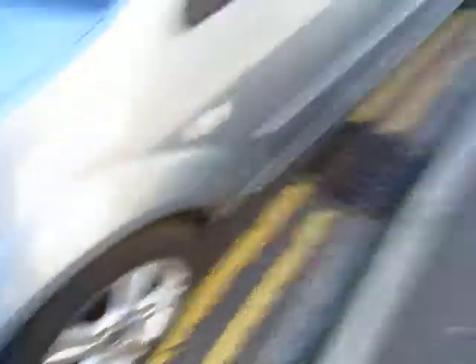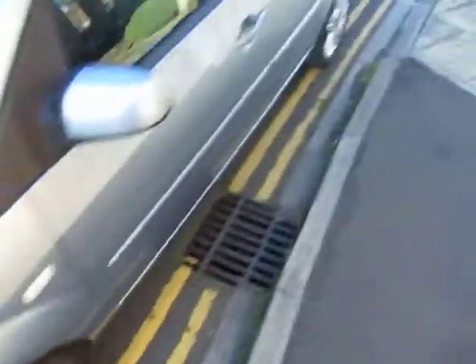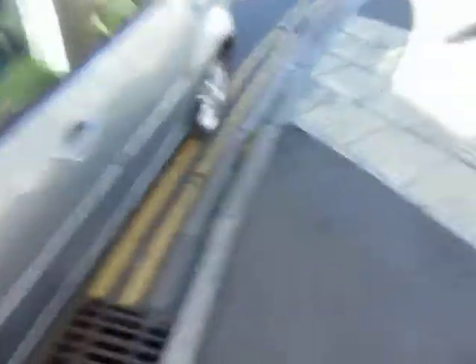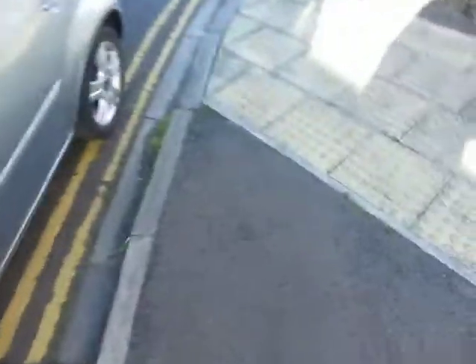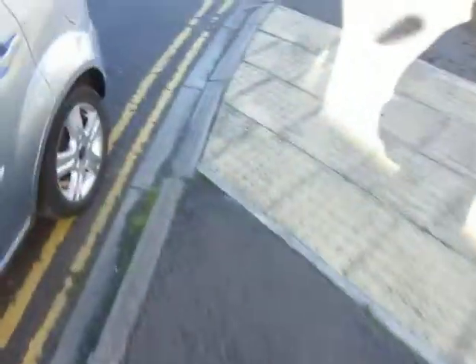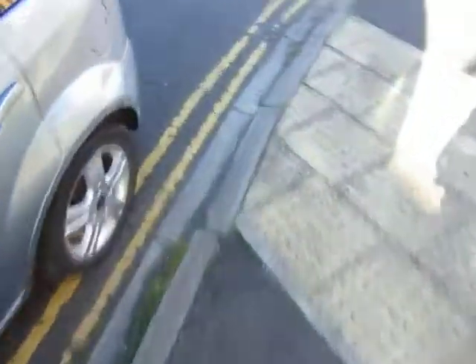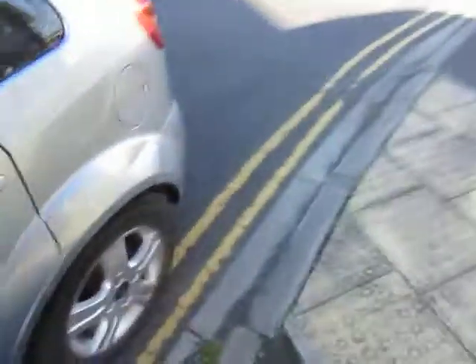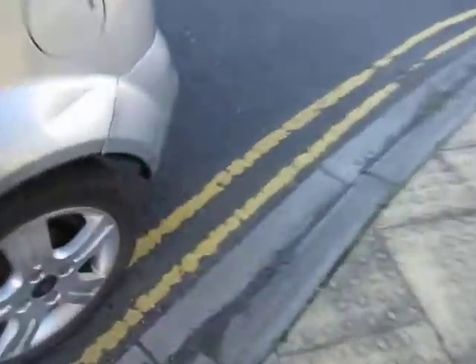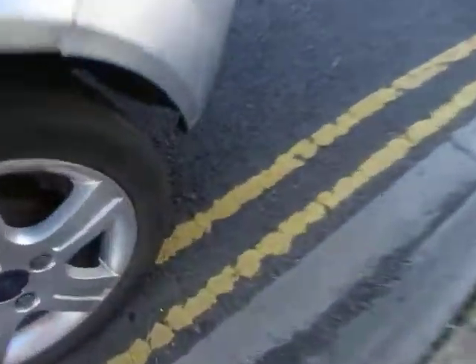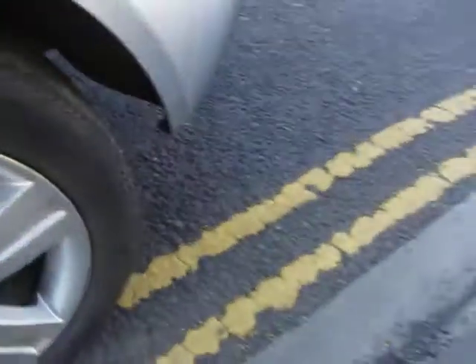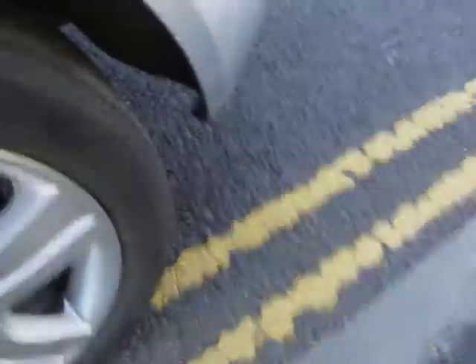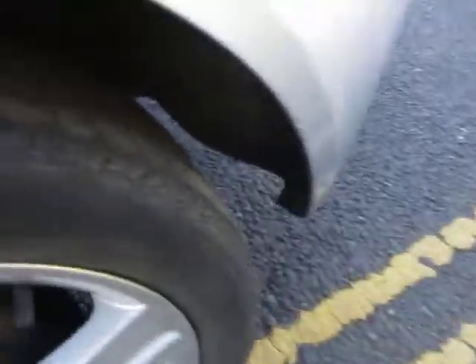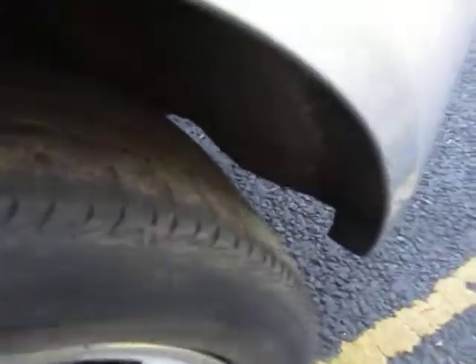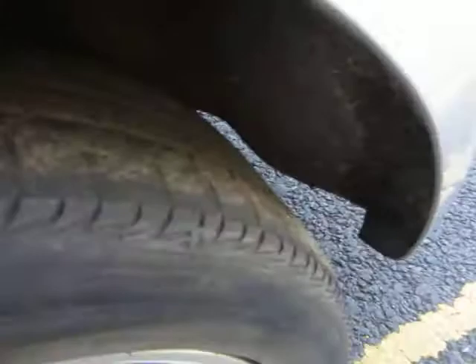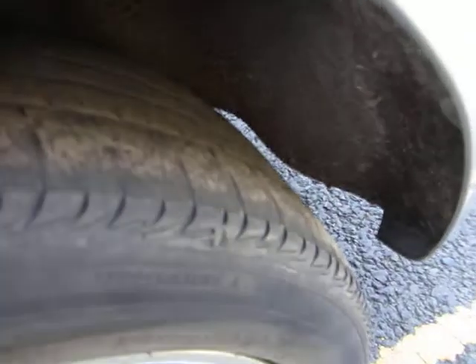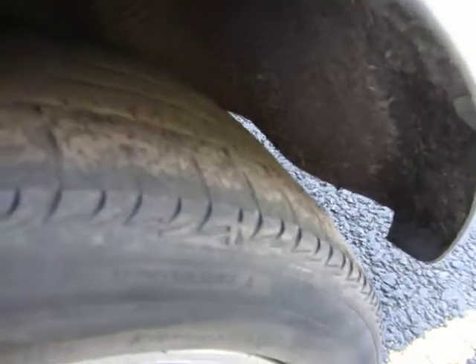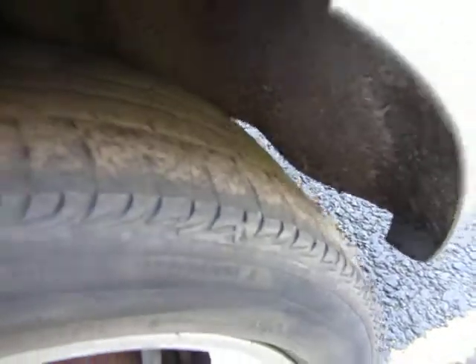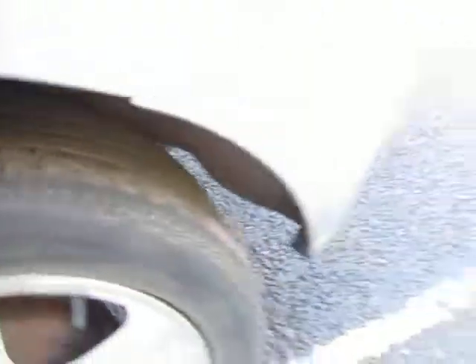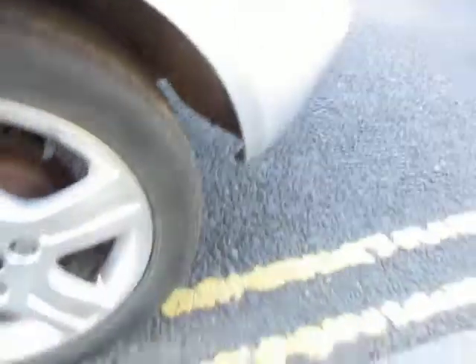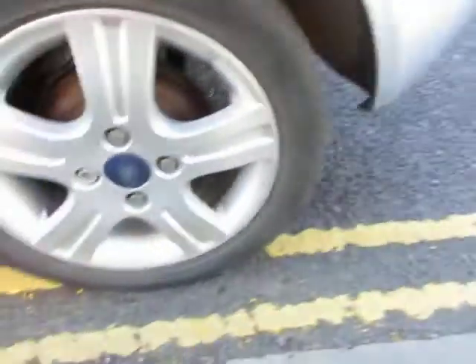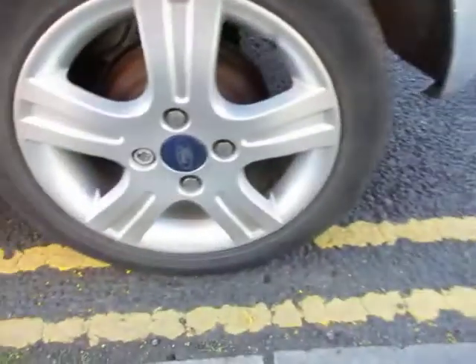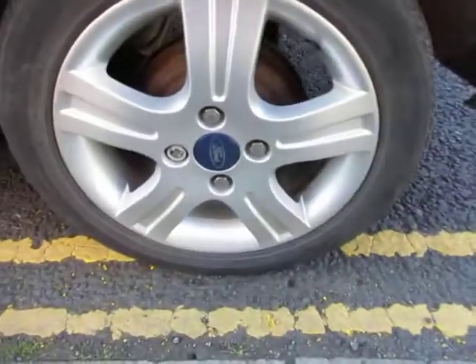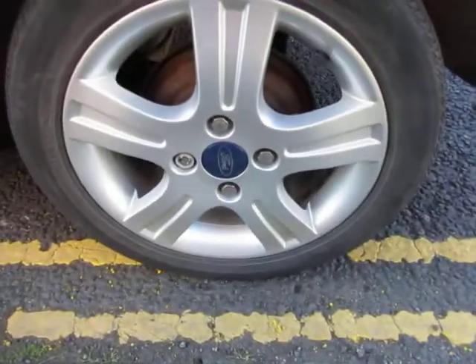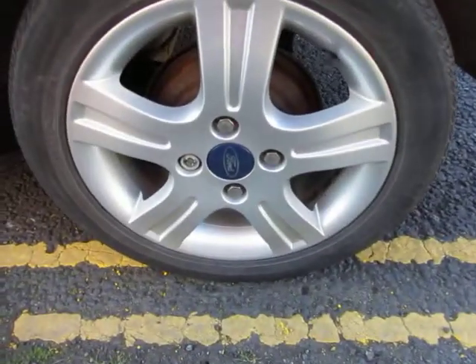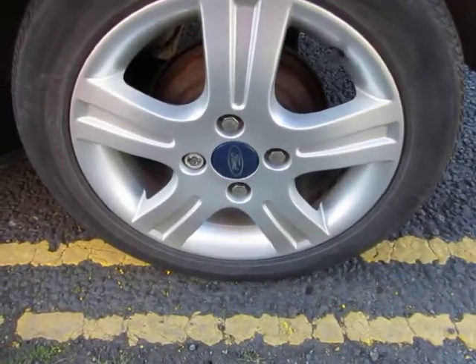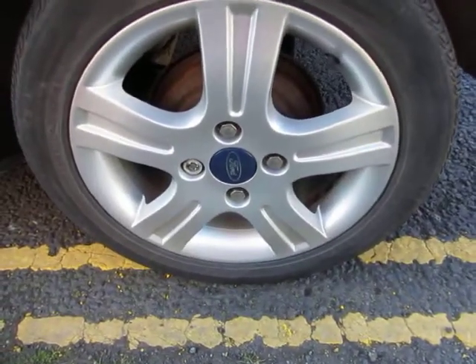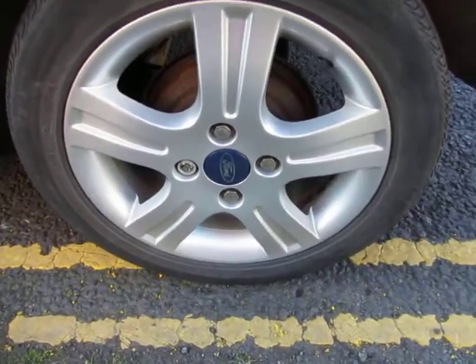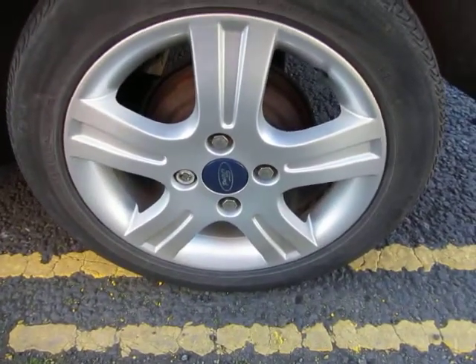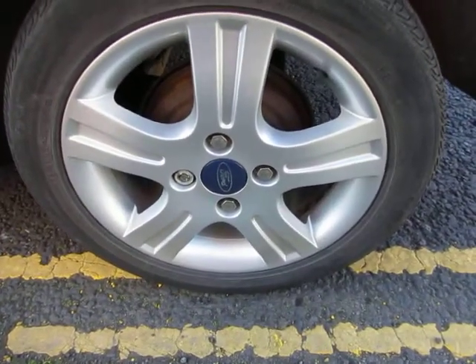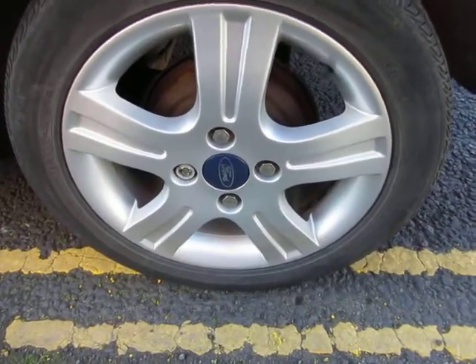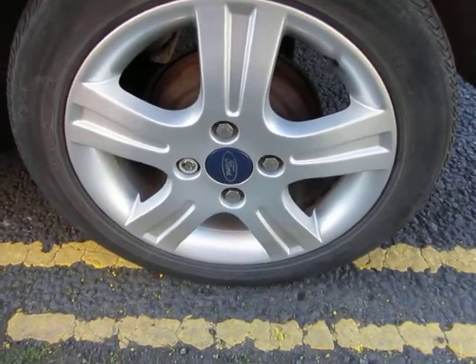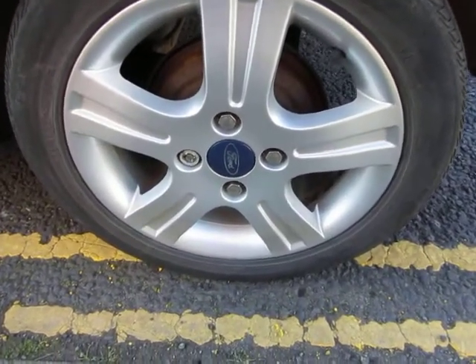Let me check that back tyre. Like I say, 3mm on there and the alloy is — yeah — that's tidy enough, that's okay.